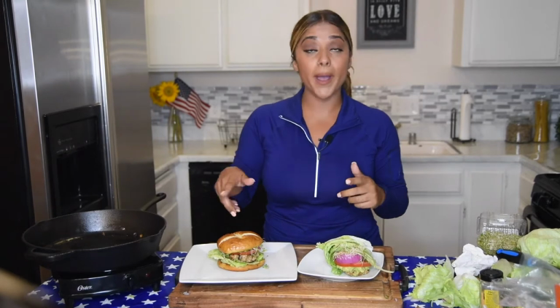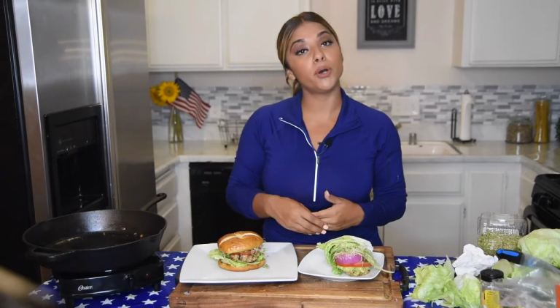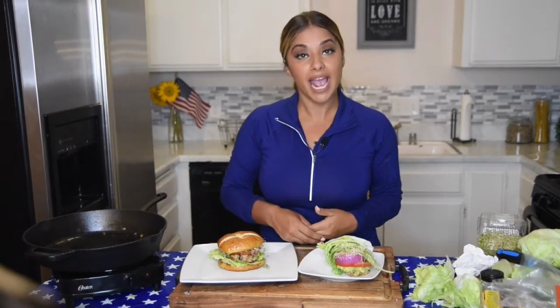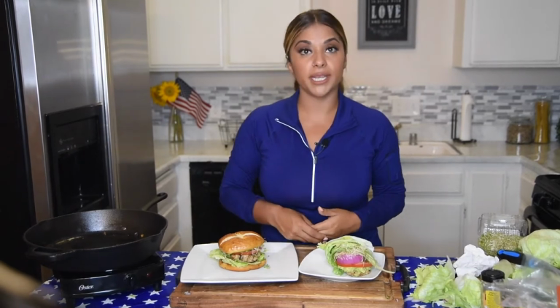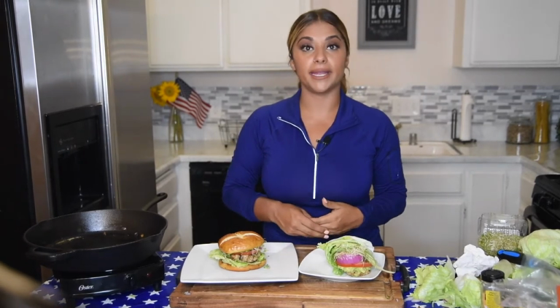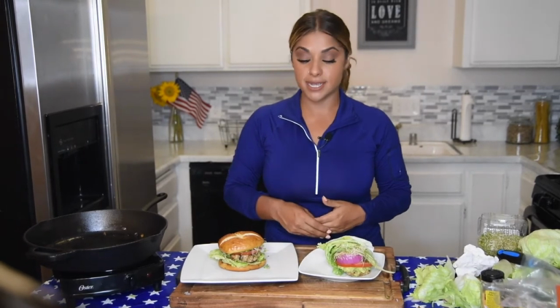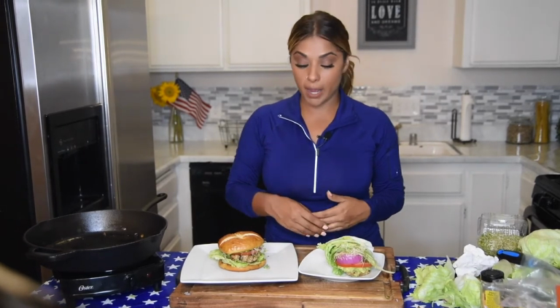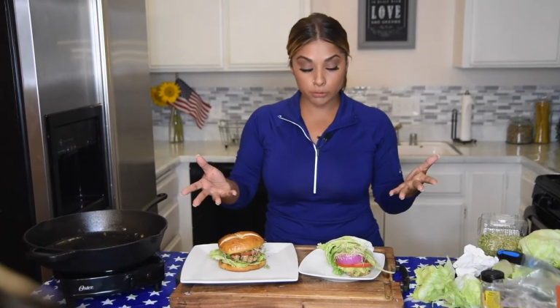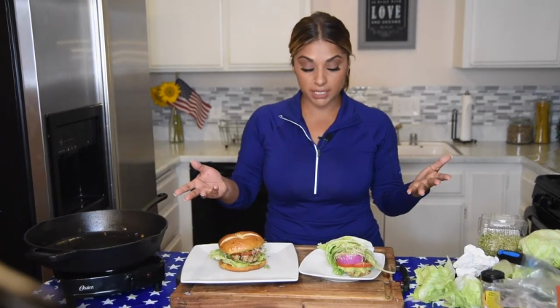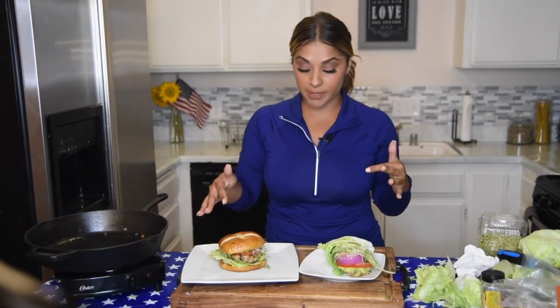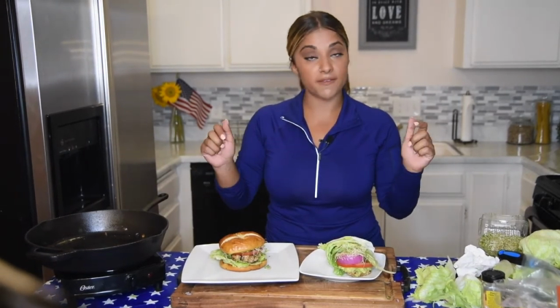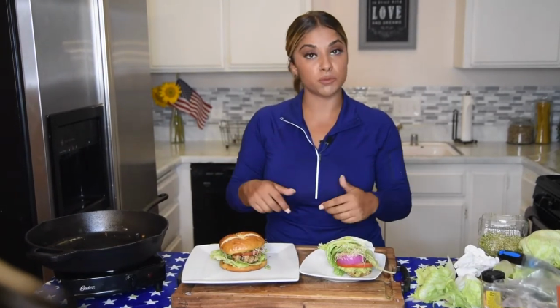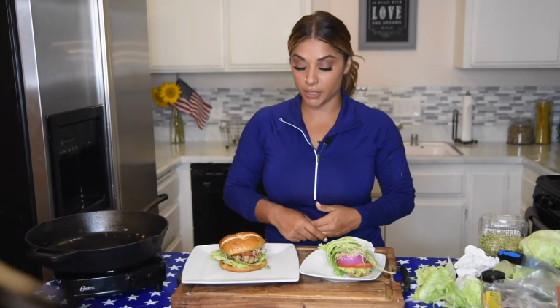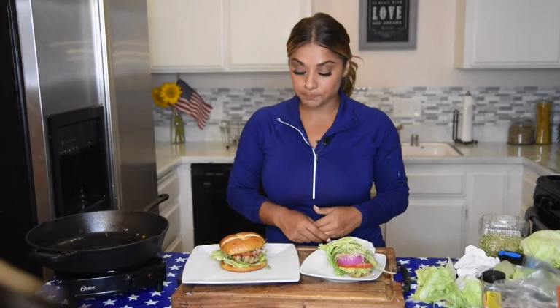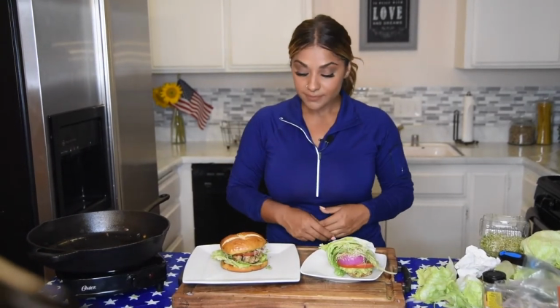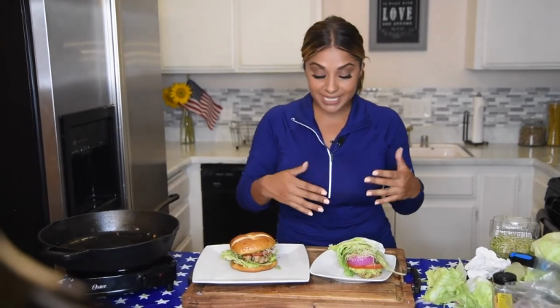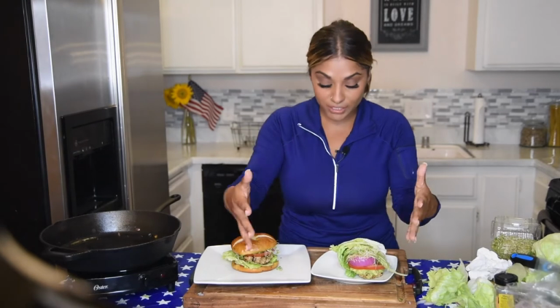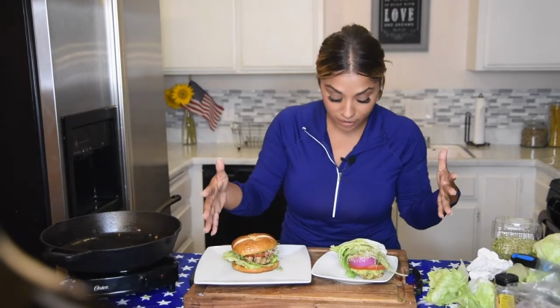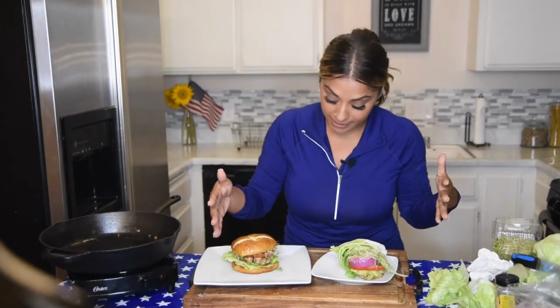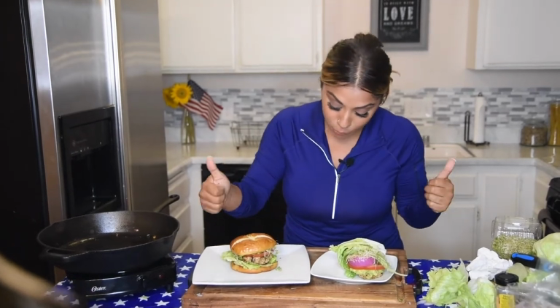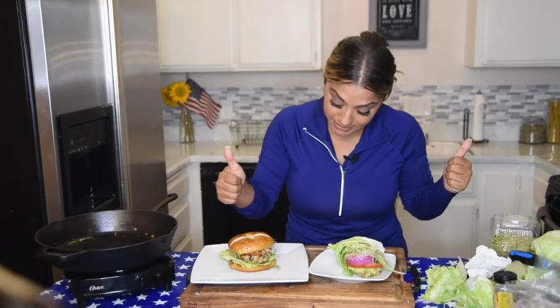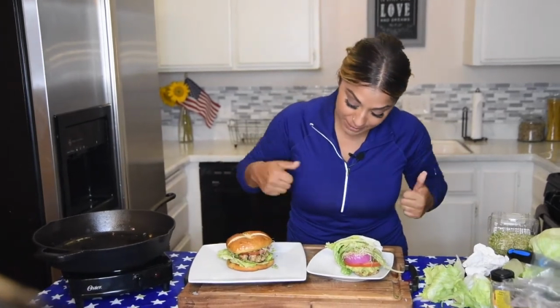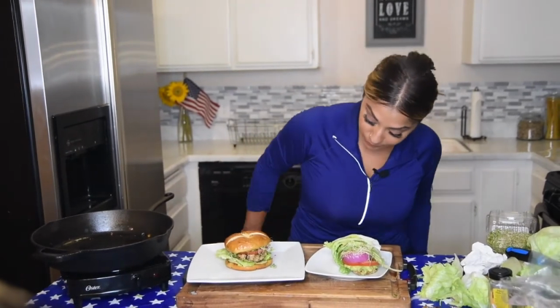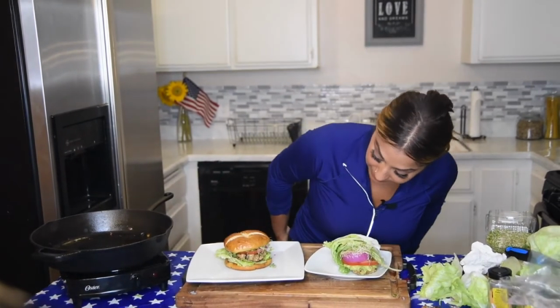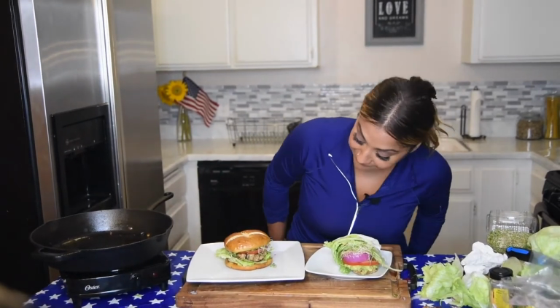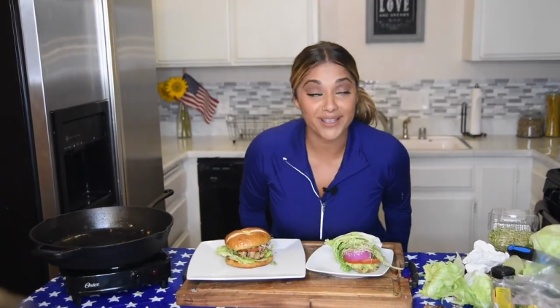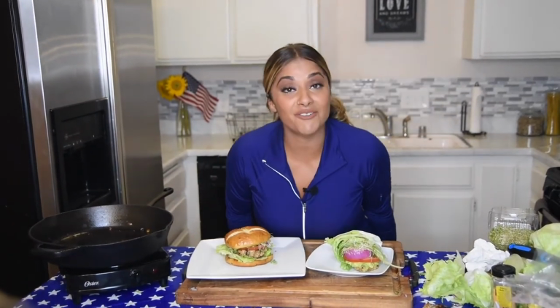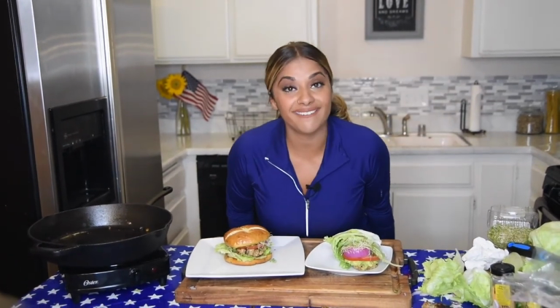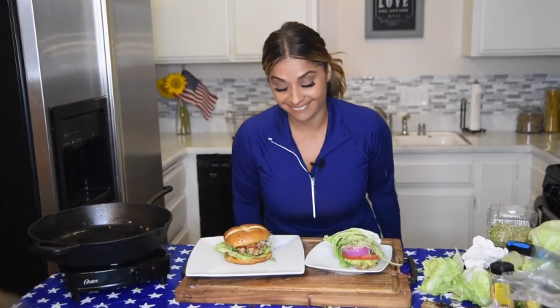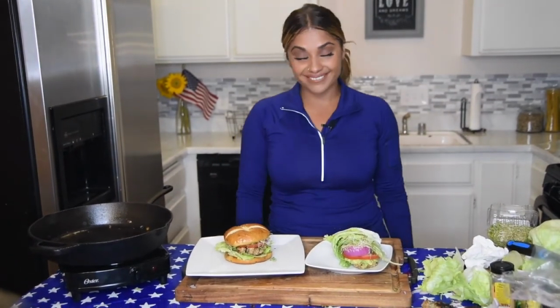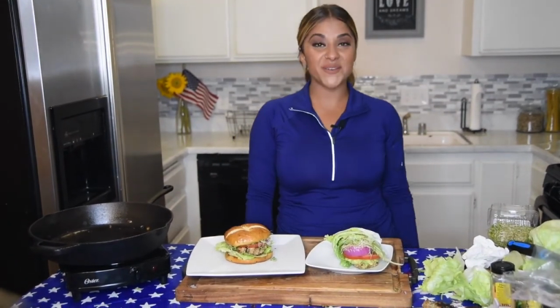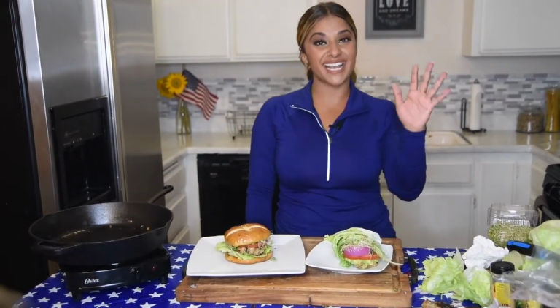And there you have it. We've got the pretzel turkey burger and then we have the keto-friendly lettuce wrap. I'll go ahead and post calorie and protein information in the description below. This is what they're going to look like — super appetizing, super good, and I can't wait to have a bite. Thanks for watching, guys.